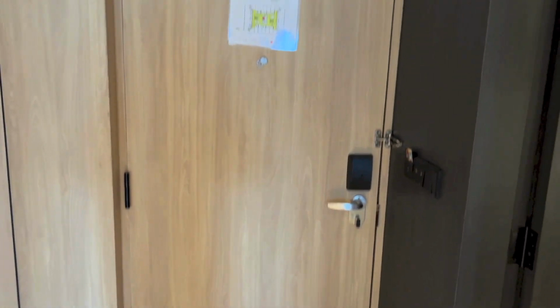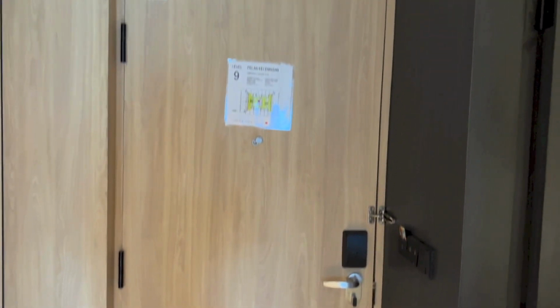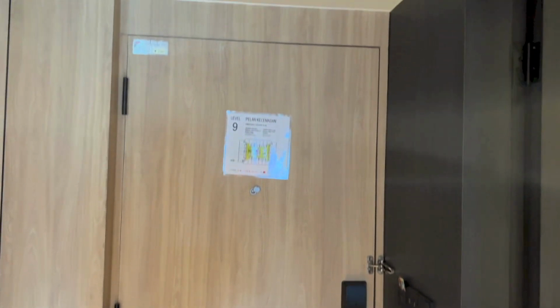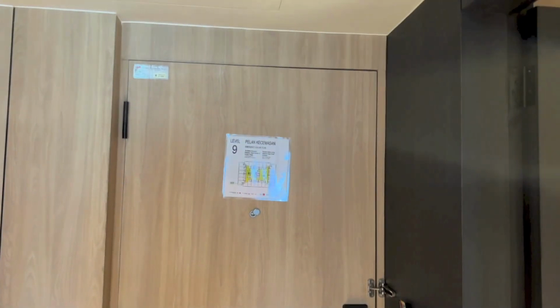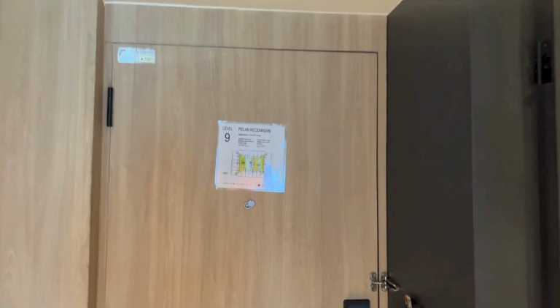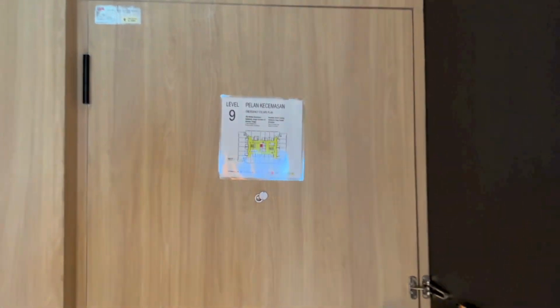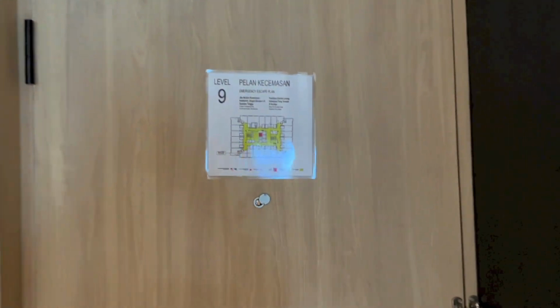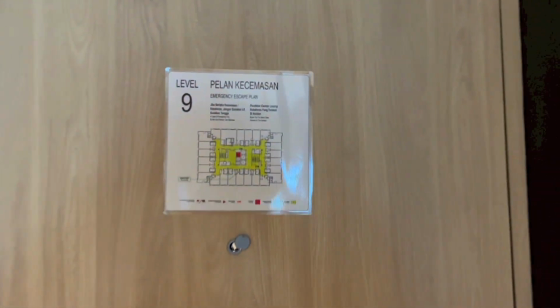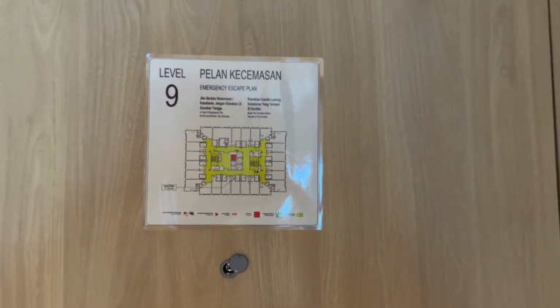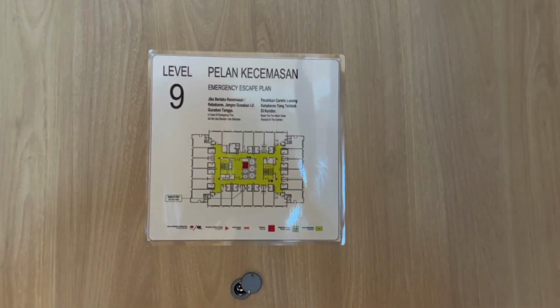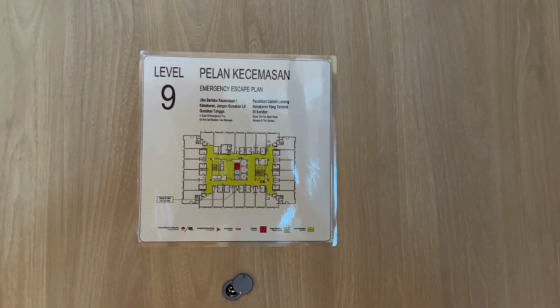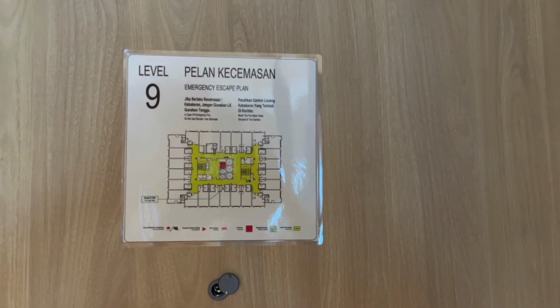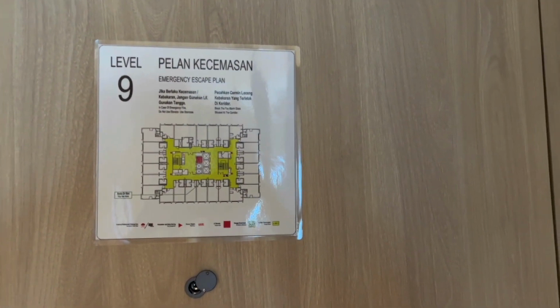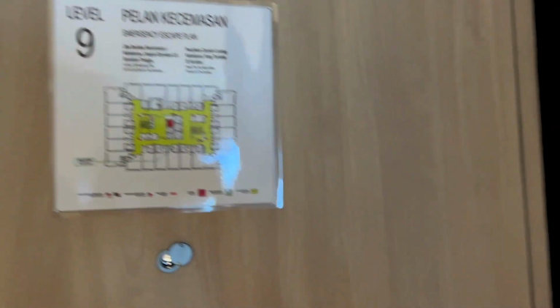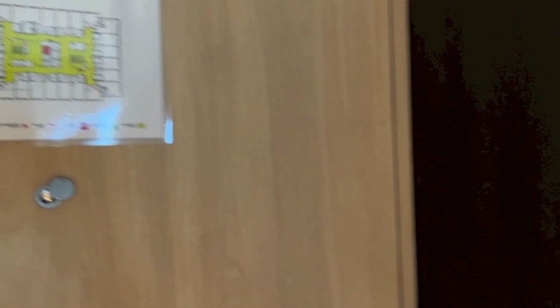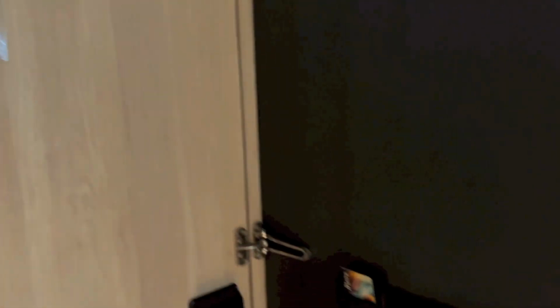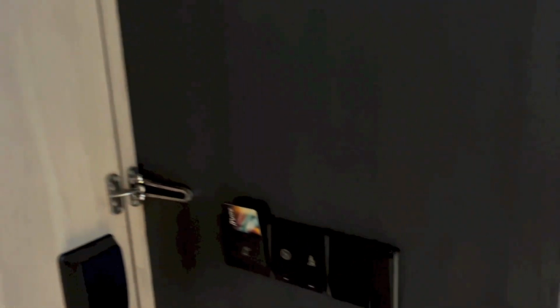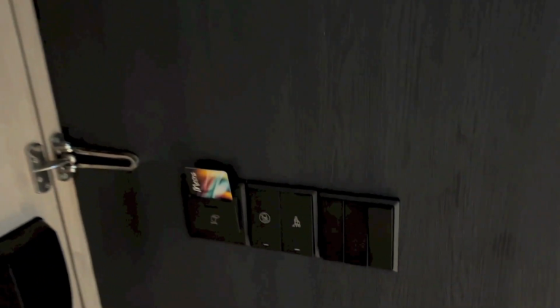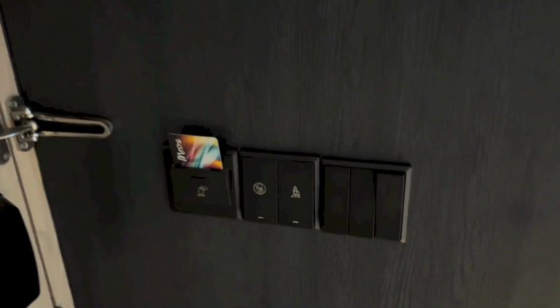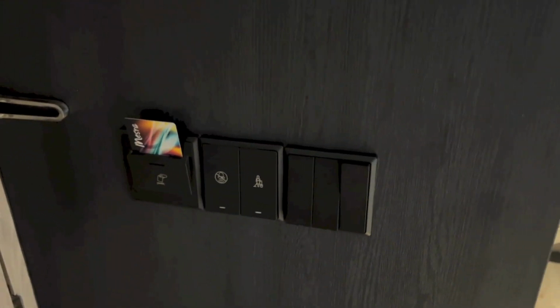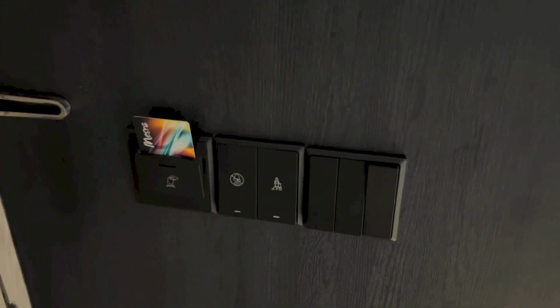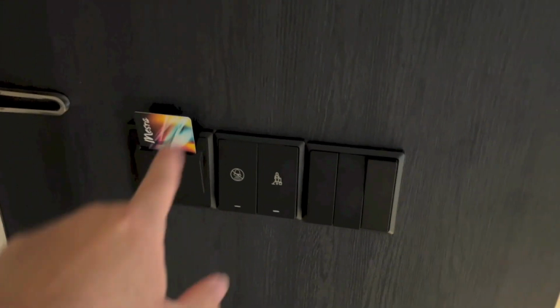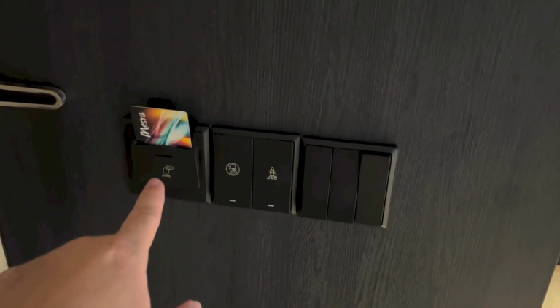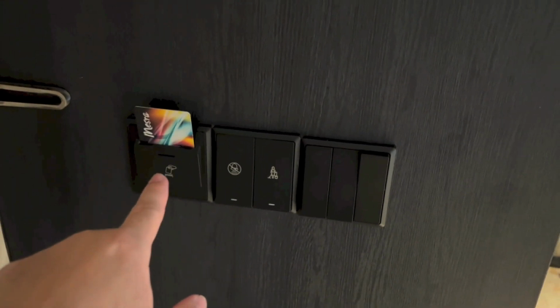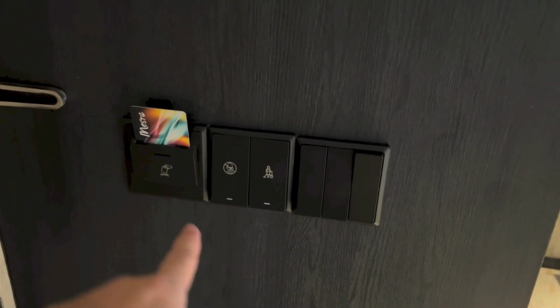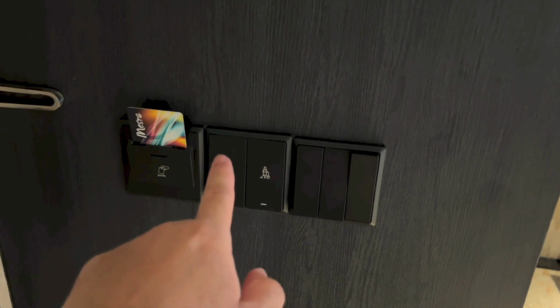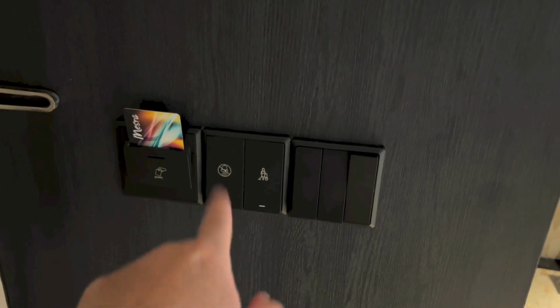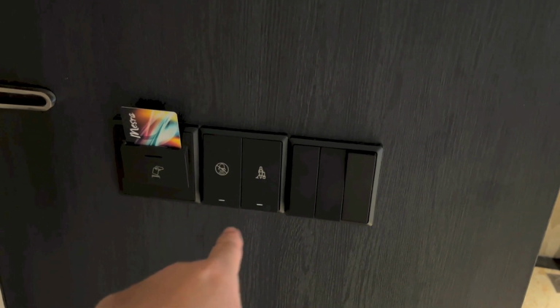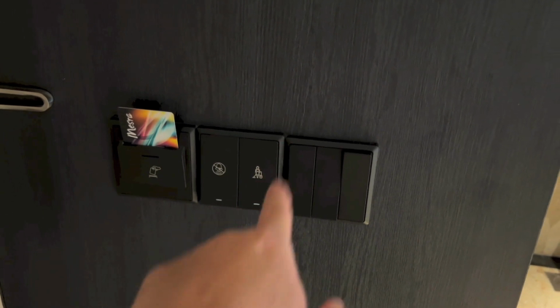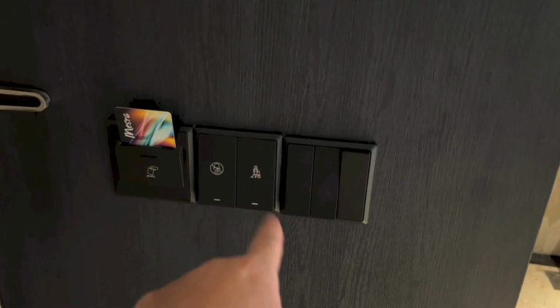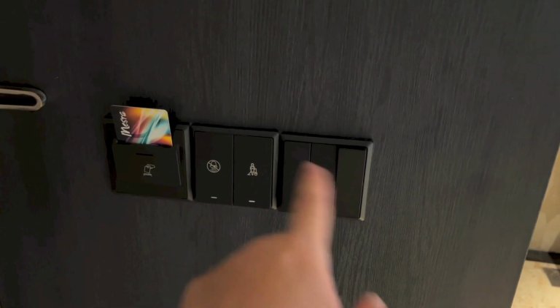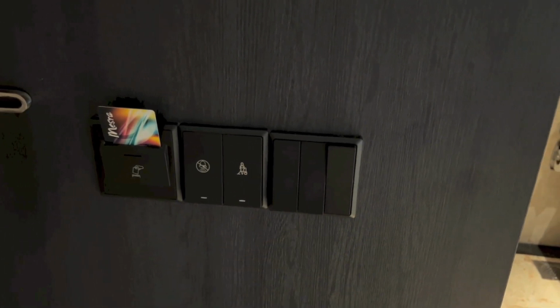That is the back of the door, with the floor plan. To the left as you enter the room, you have a slot to insert the keycard for the room's power, a do not disturb switch, a make up room switch, and light switches.